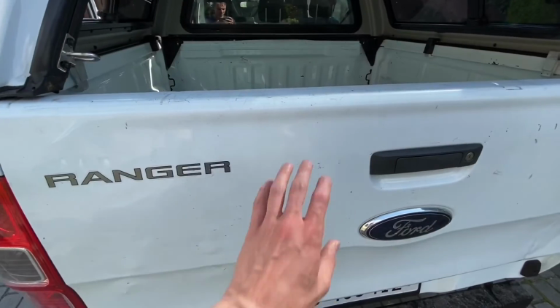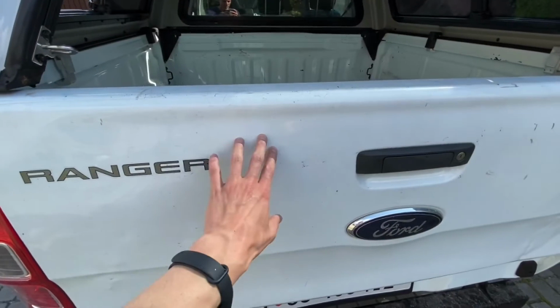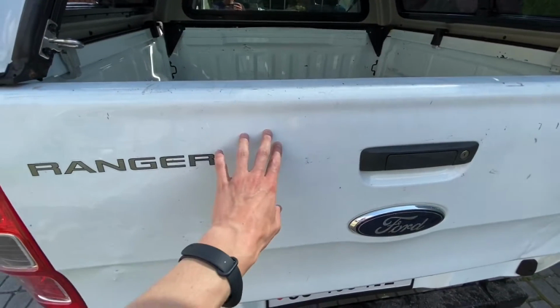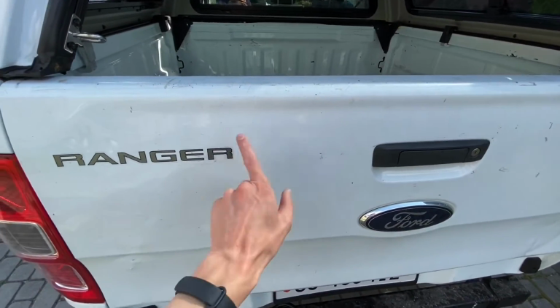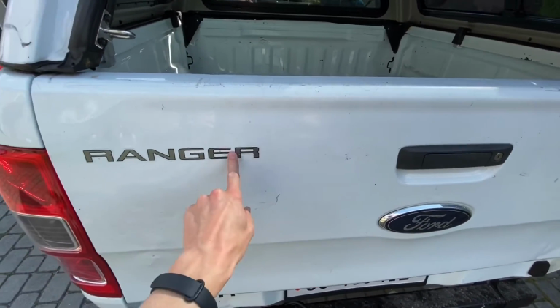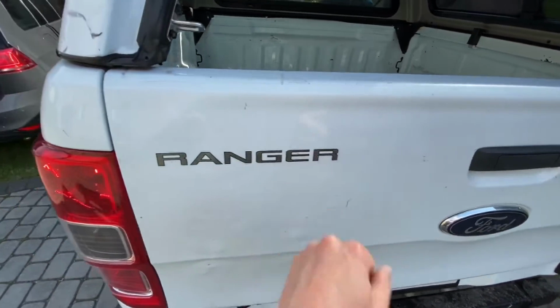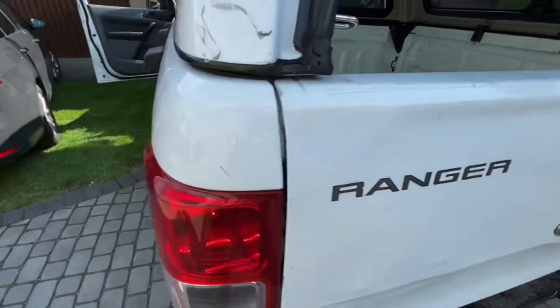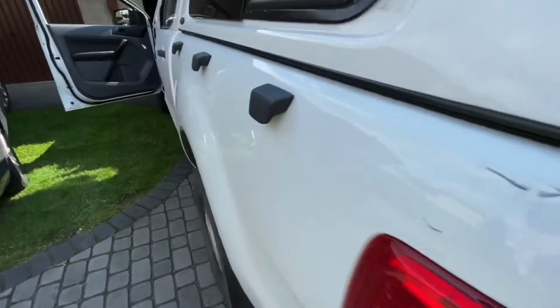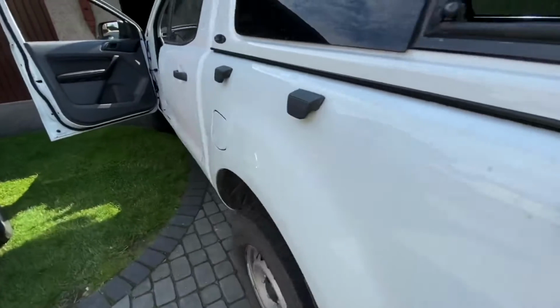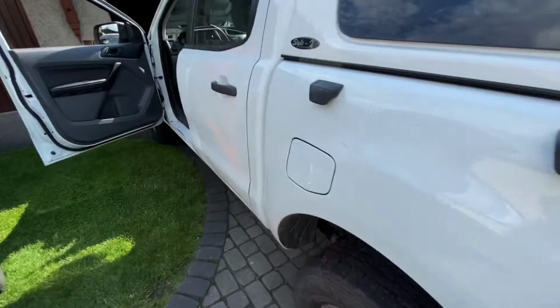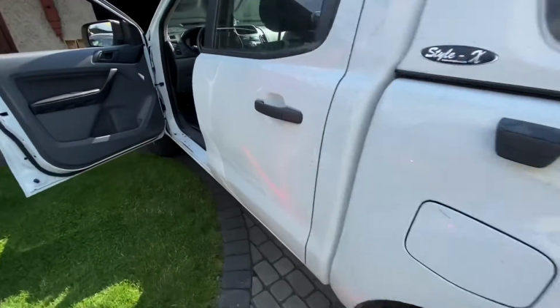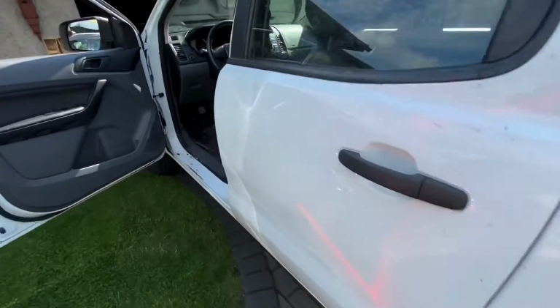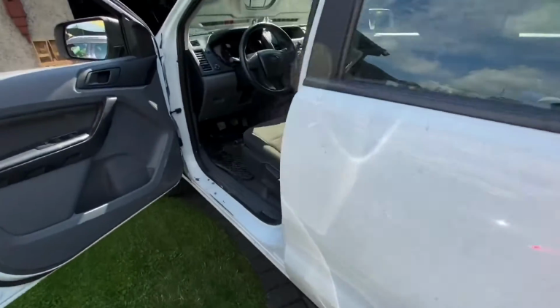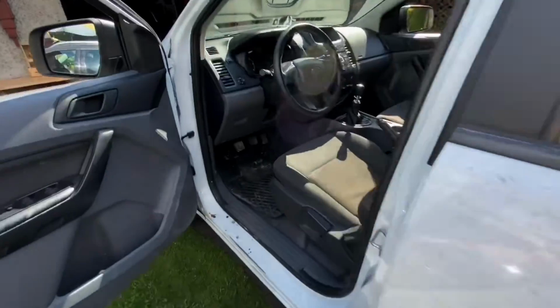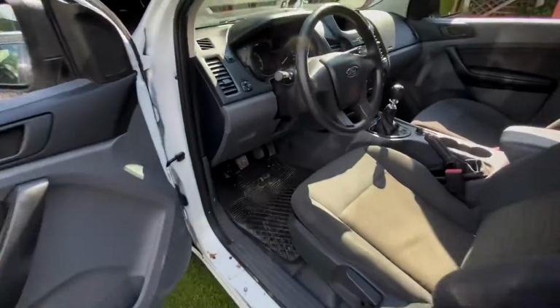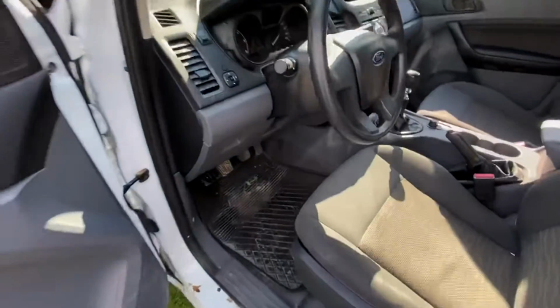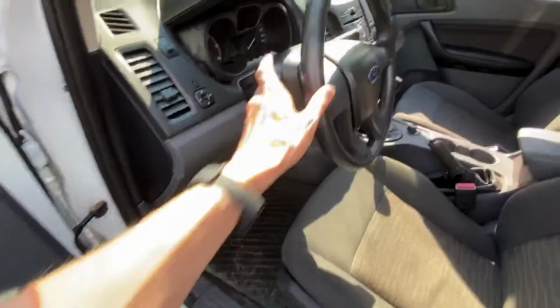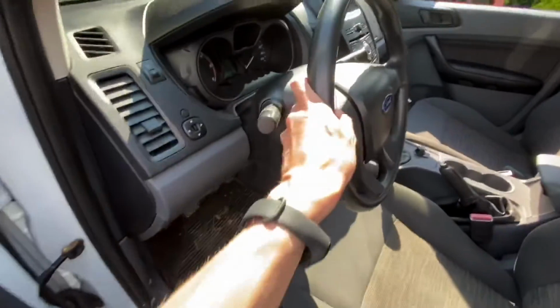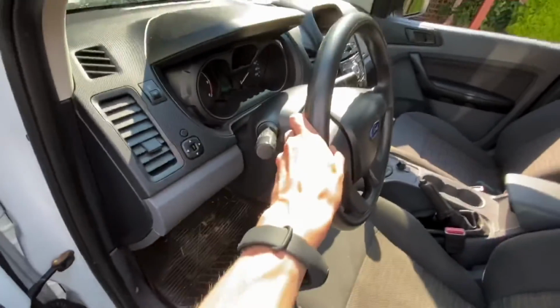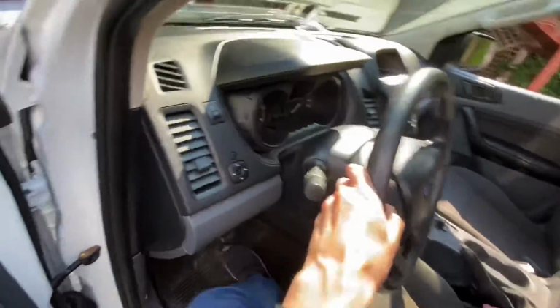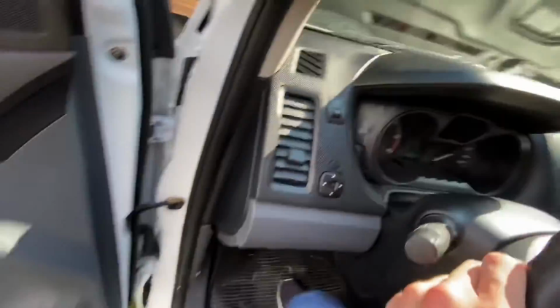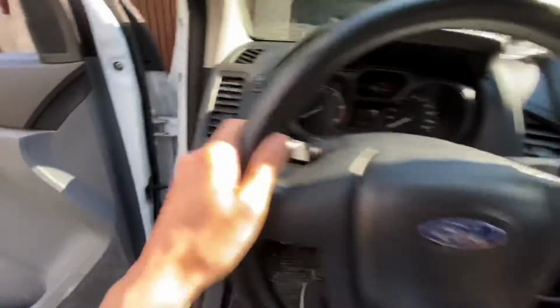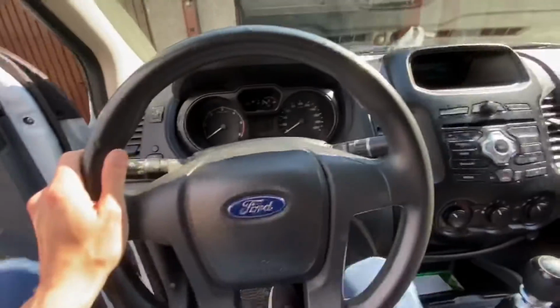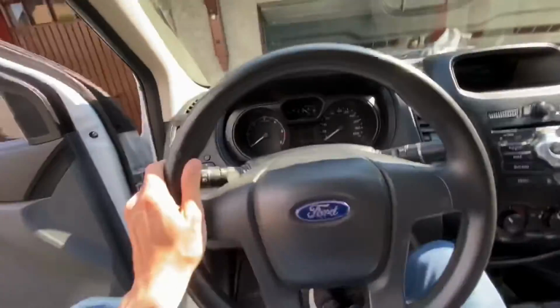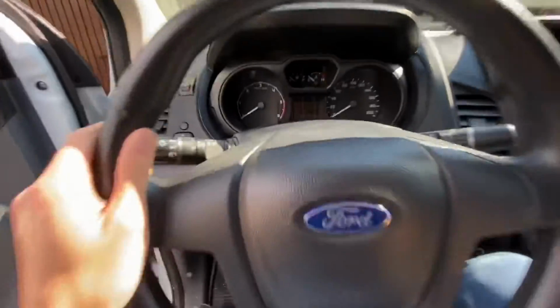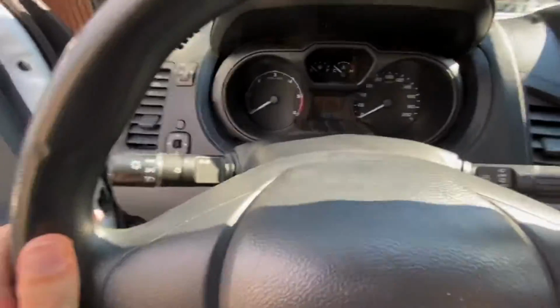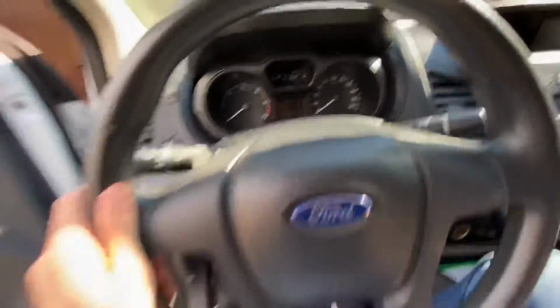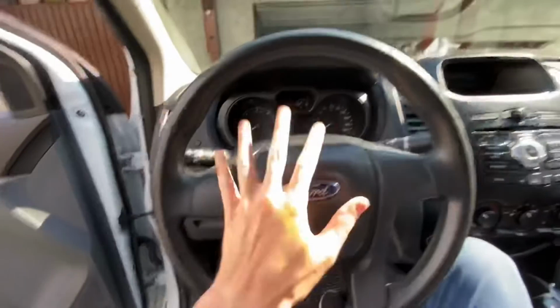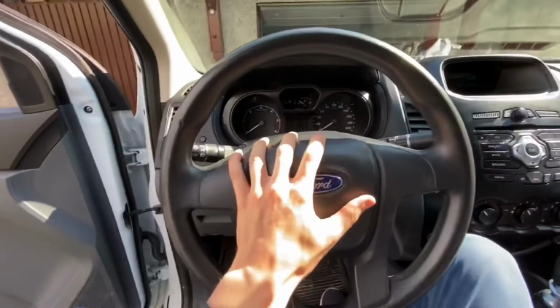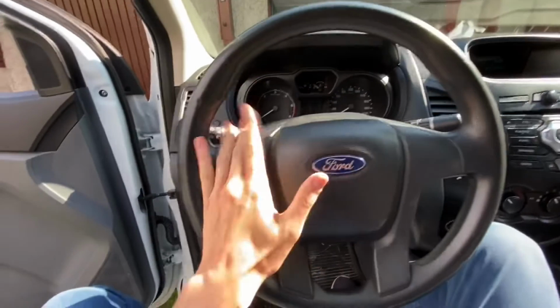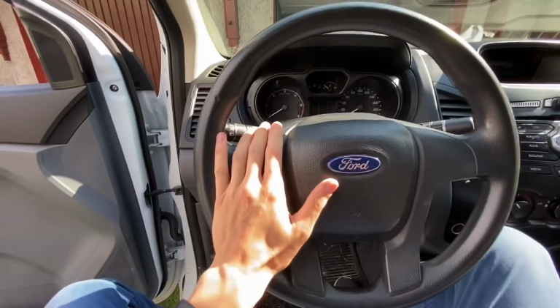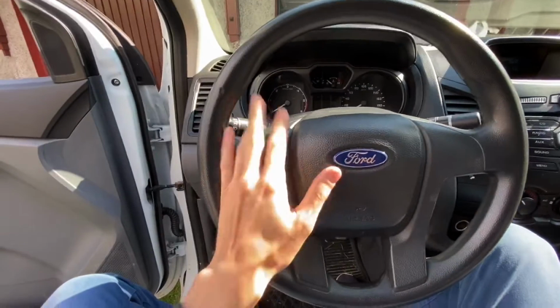Hey guys, this is Ford Ranger and I'm going to show you where the OBD2 port is in this car and where the cabin fuses are if you need to check or replace them.